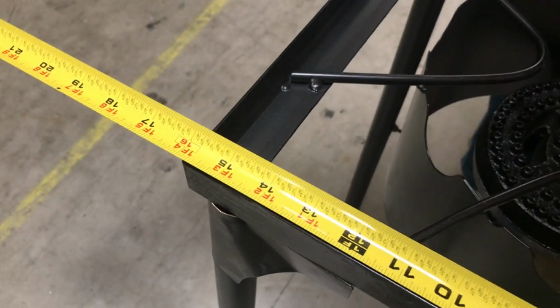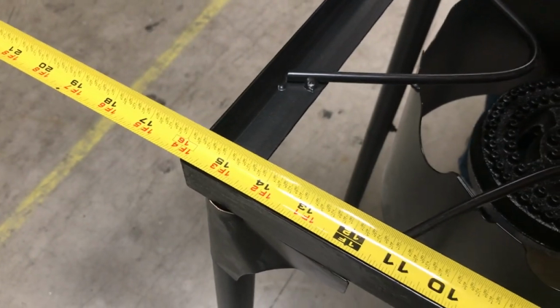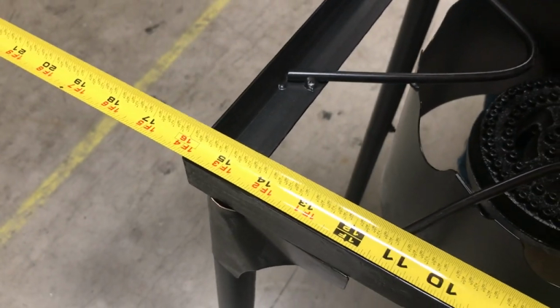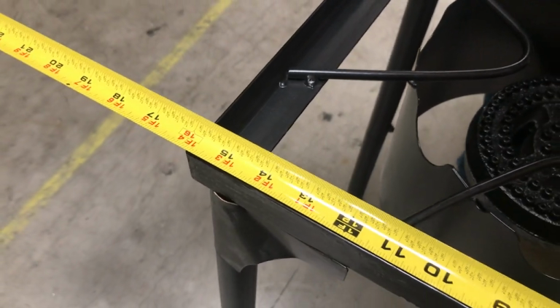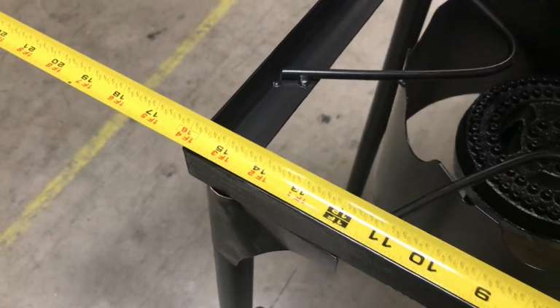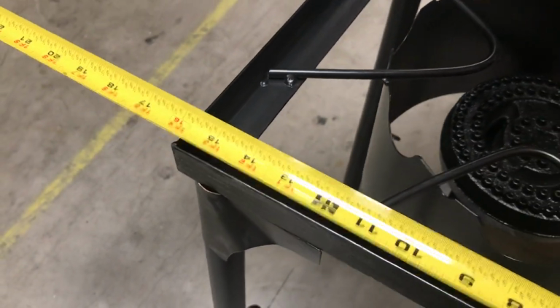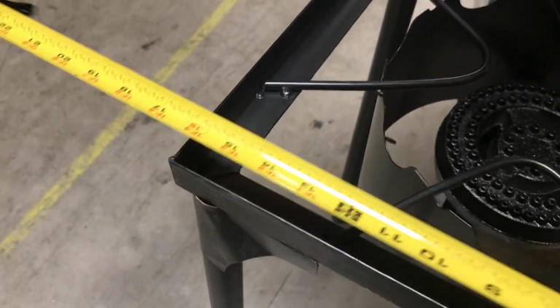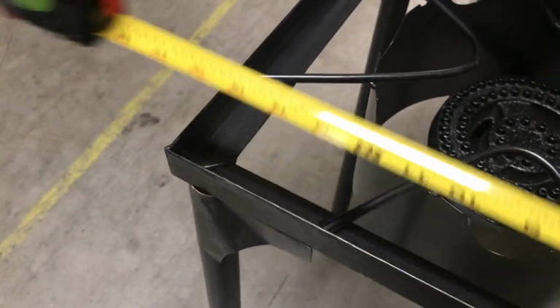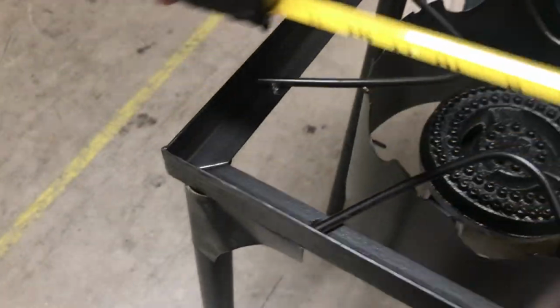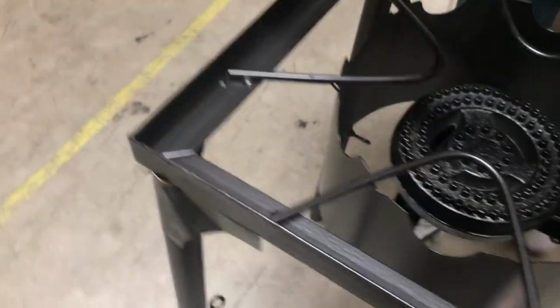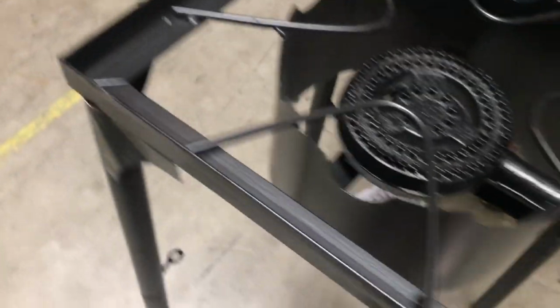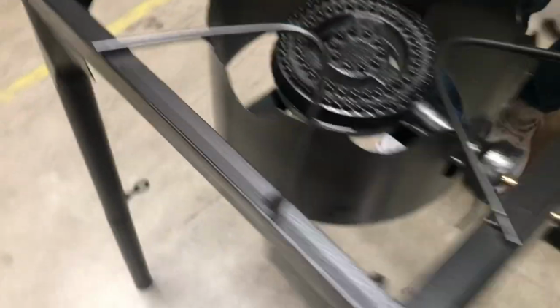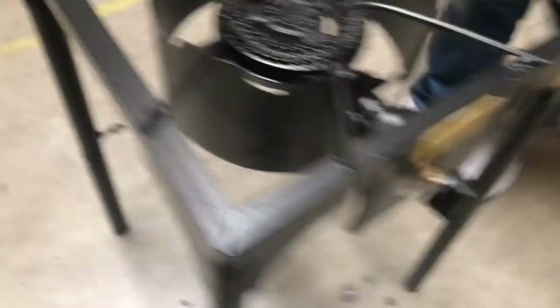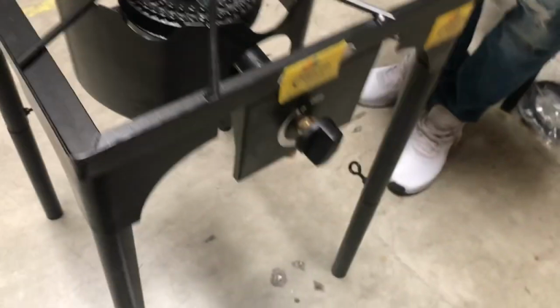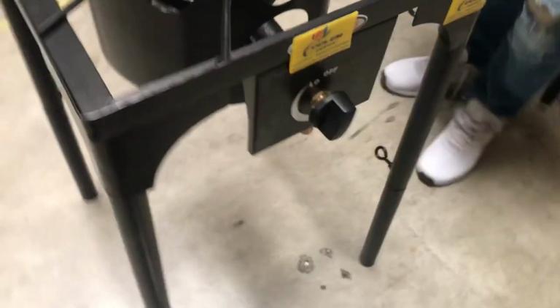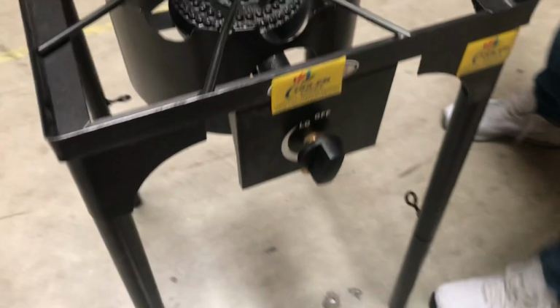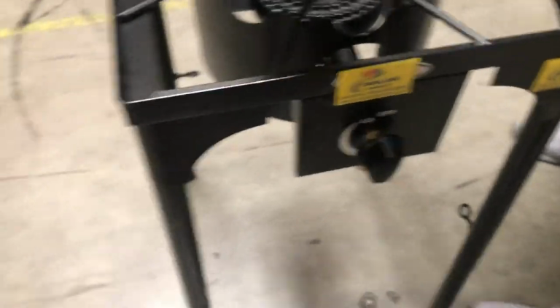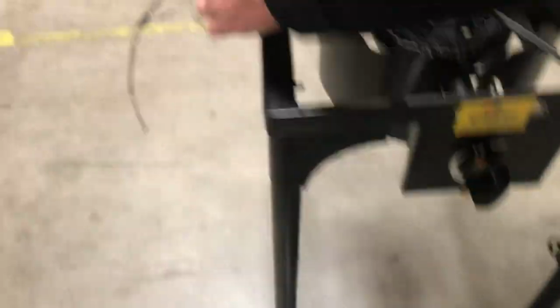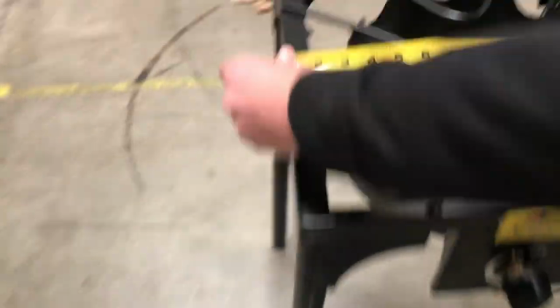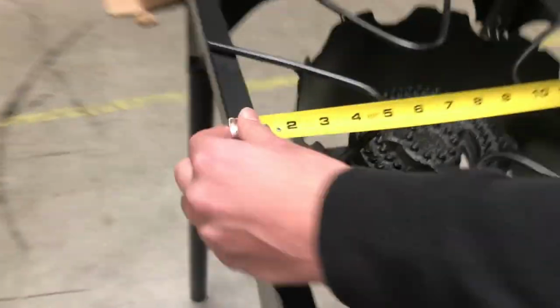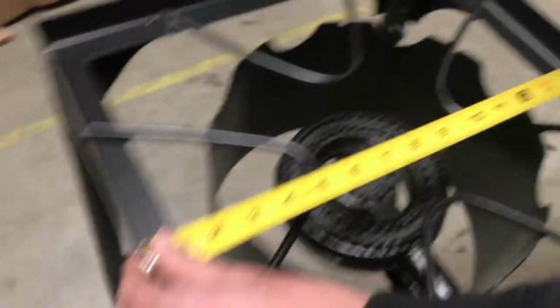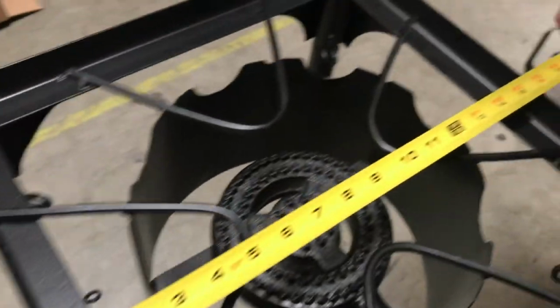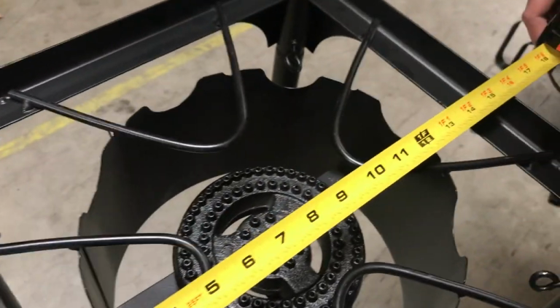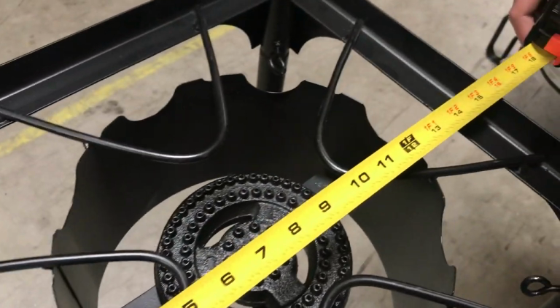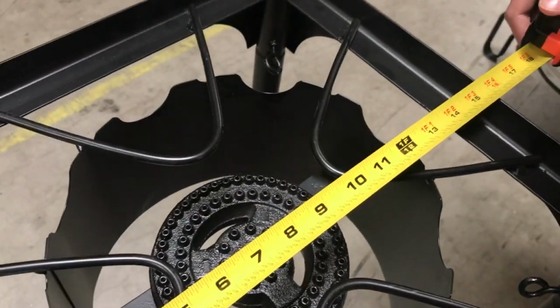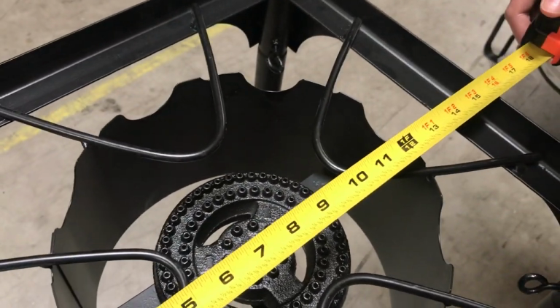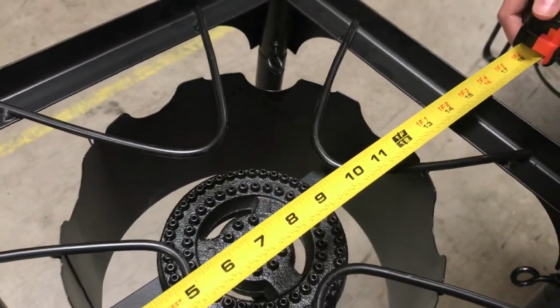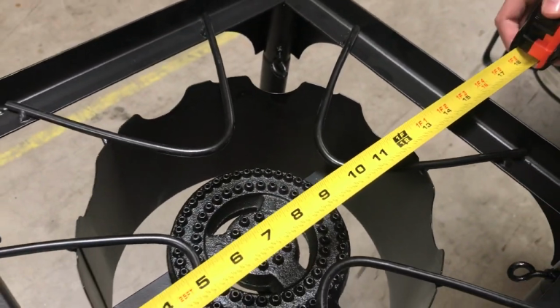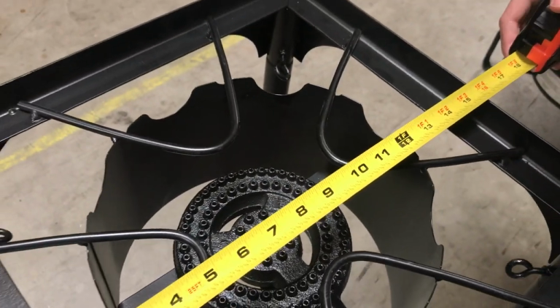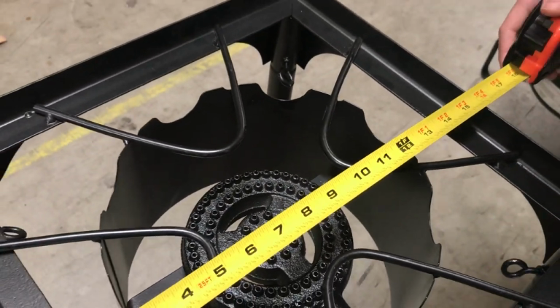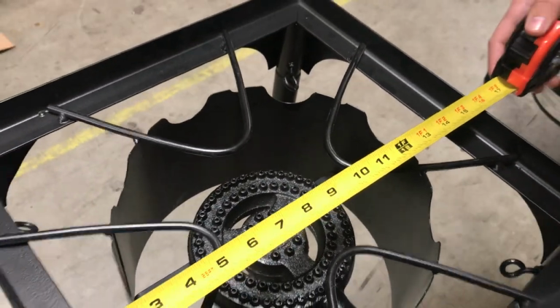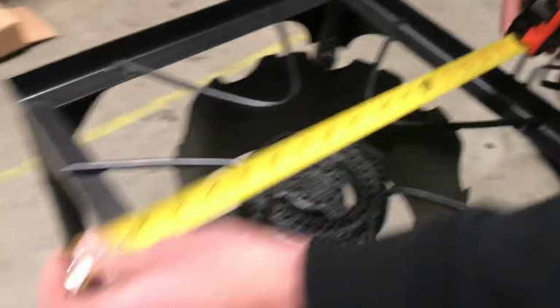Depth wise is about 16 inches. Length wise, you're looking at about the same thing, 16 inches.